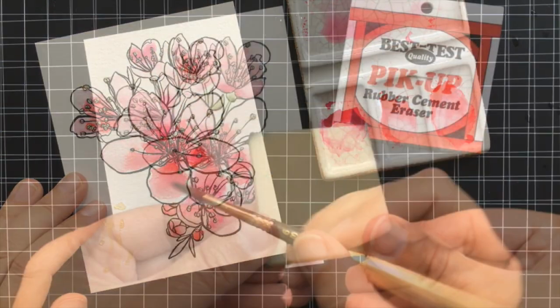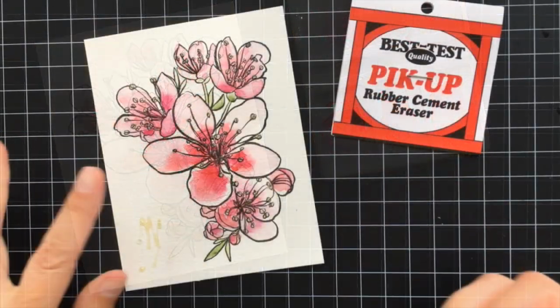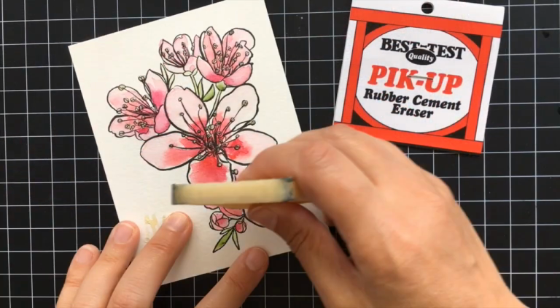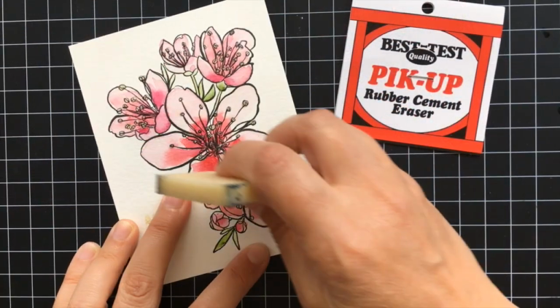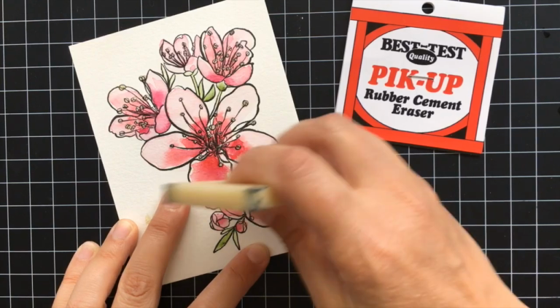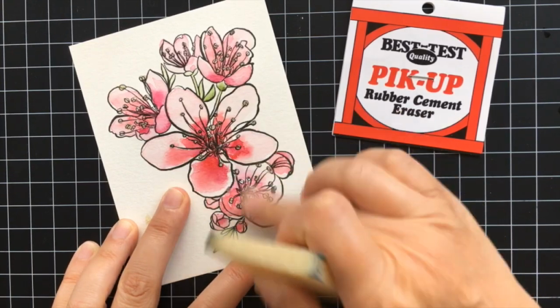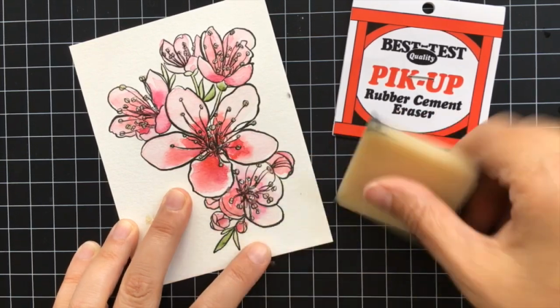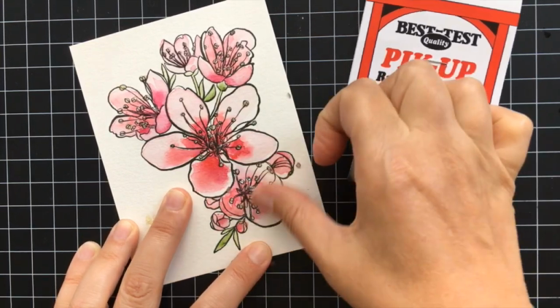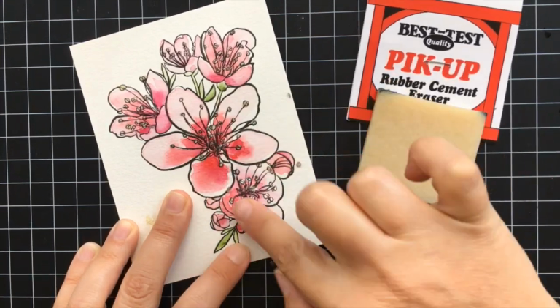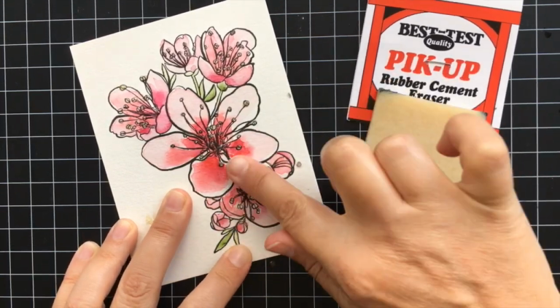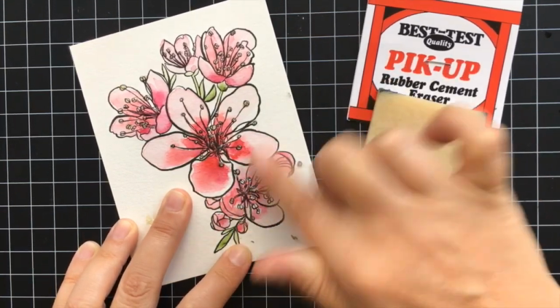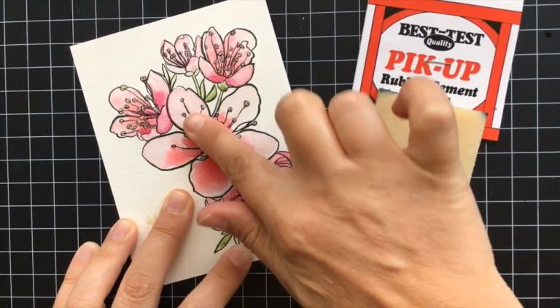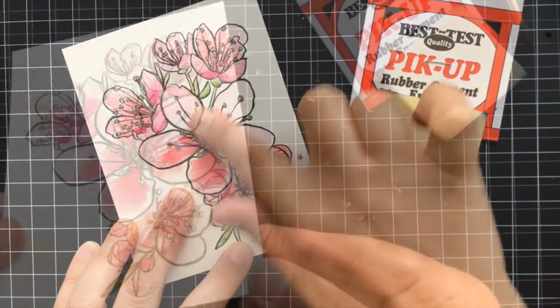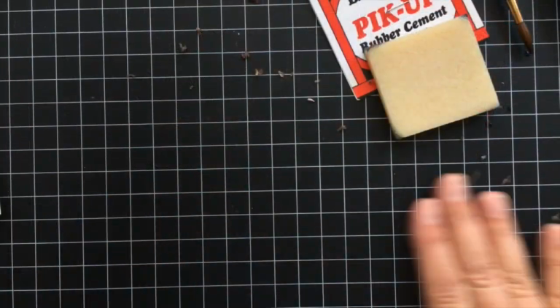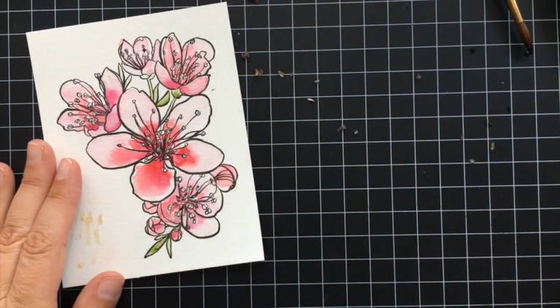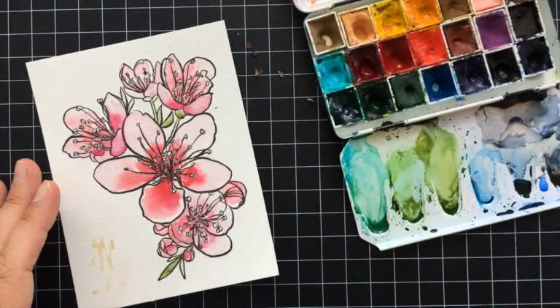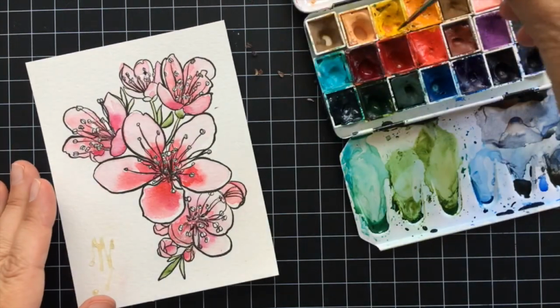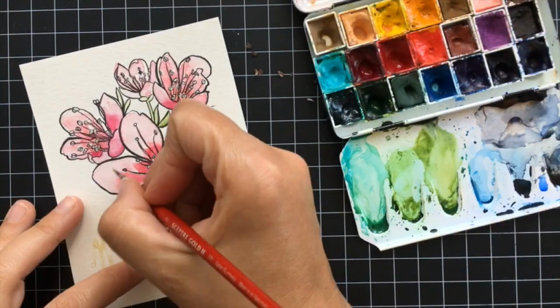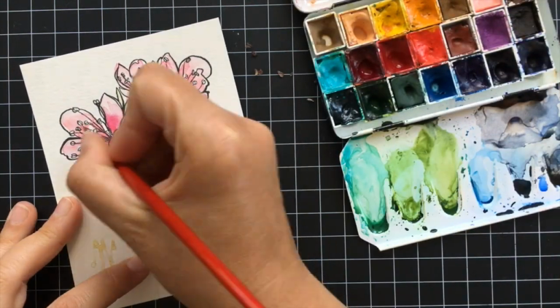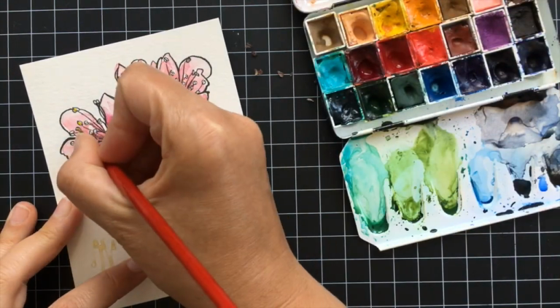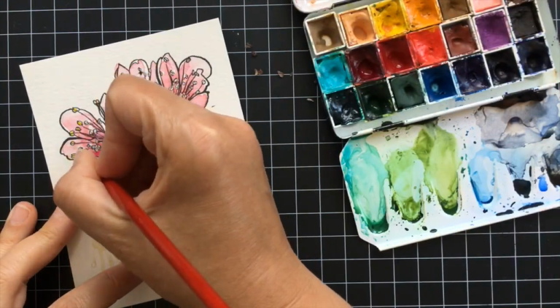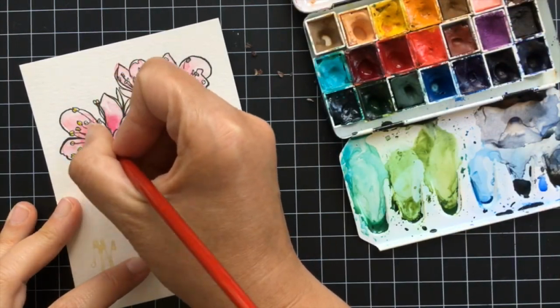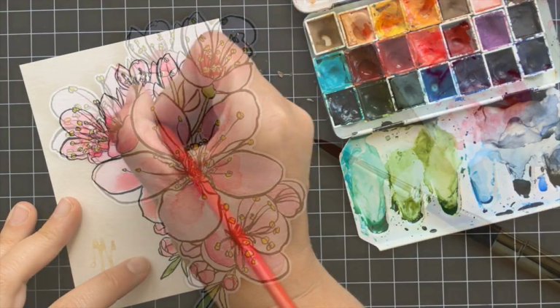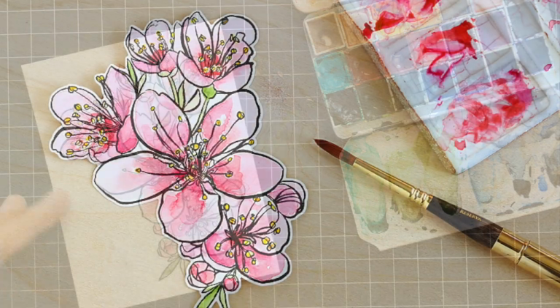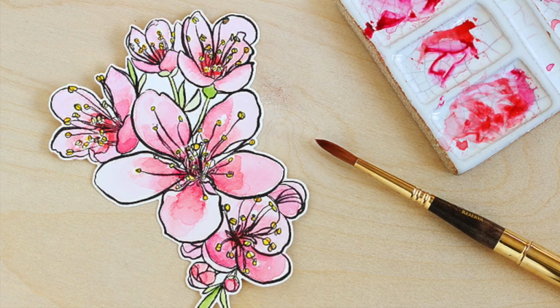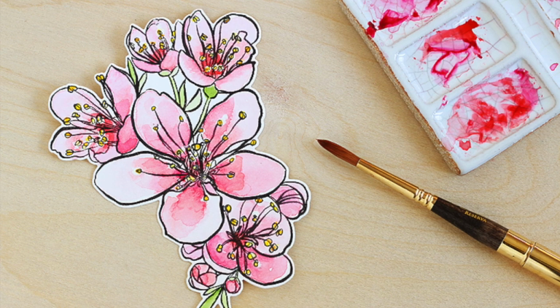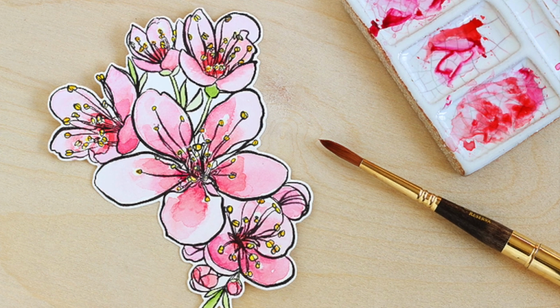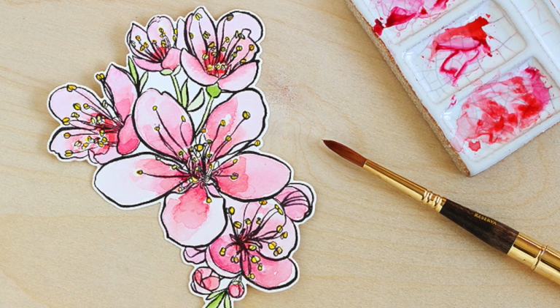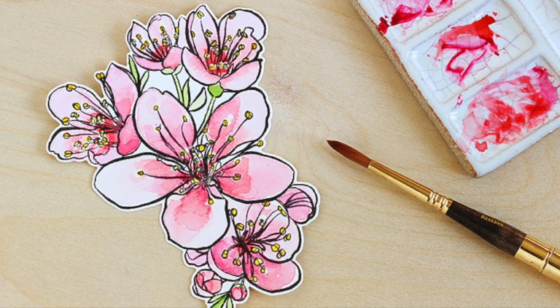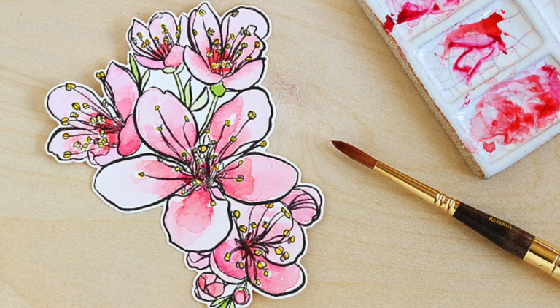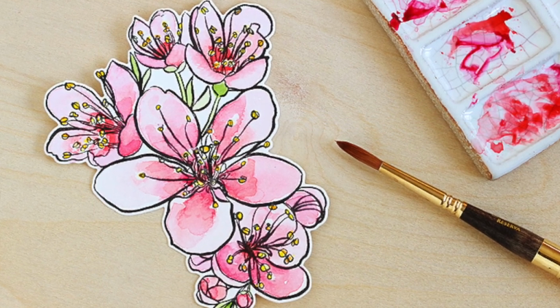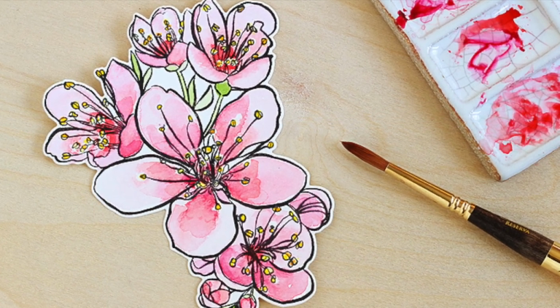Once the watercolor is completely dry you can go ahead and remove the masking fluid. You can use a soft eraser or just use your finger and gently rub it away, and then you can go back in and add color where the resist was.